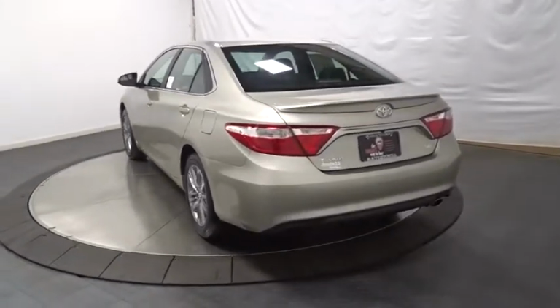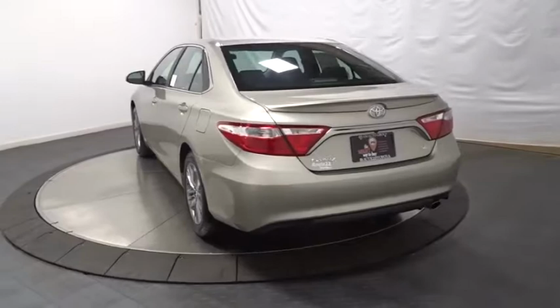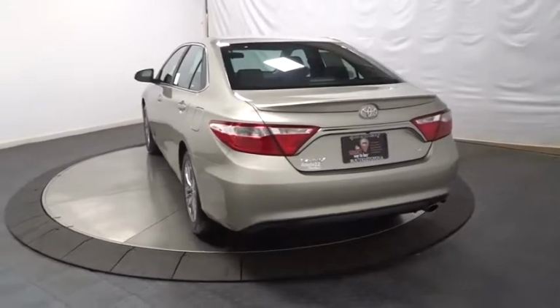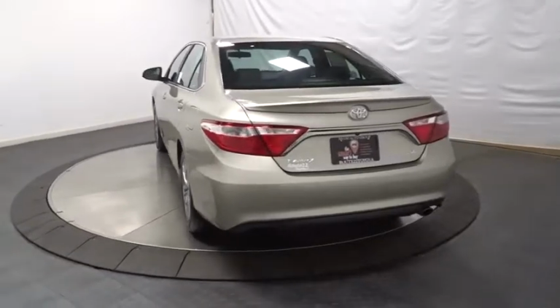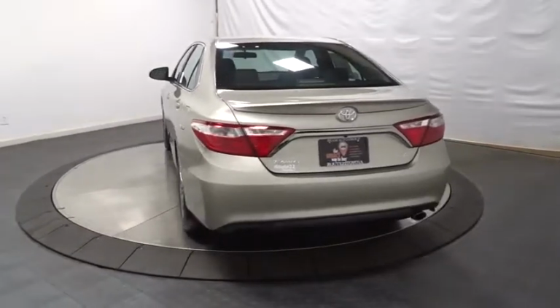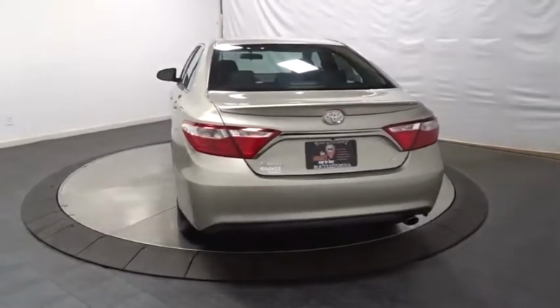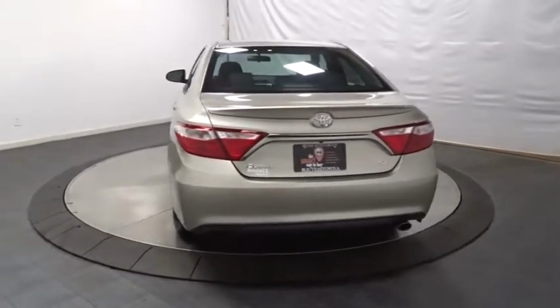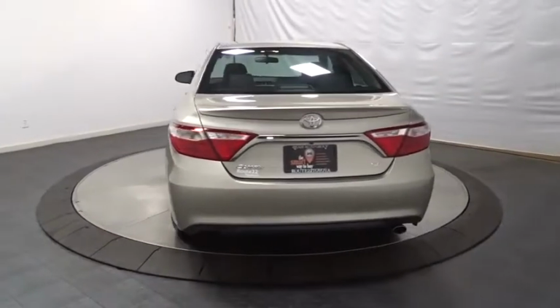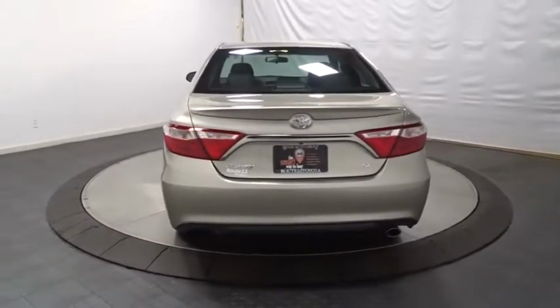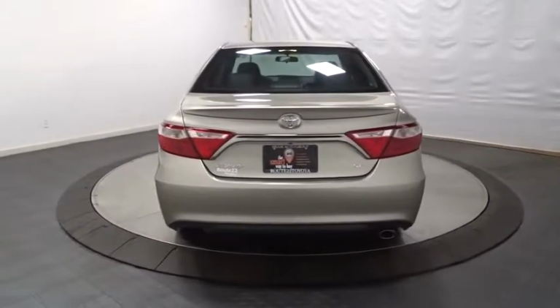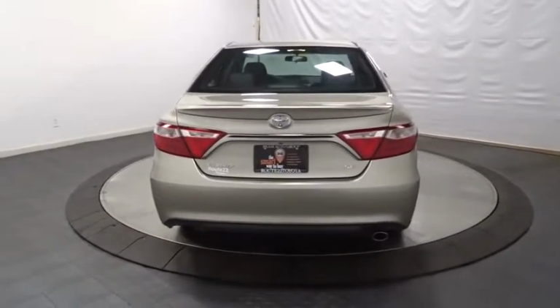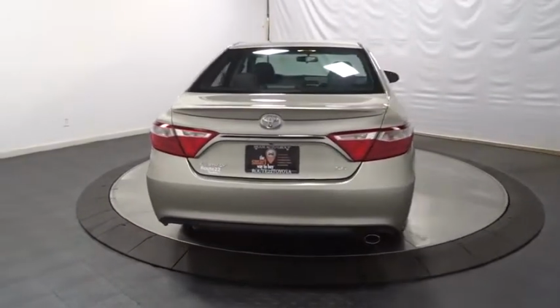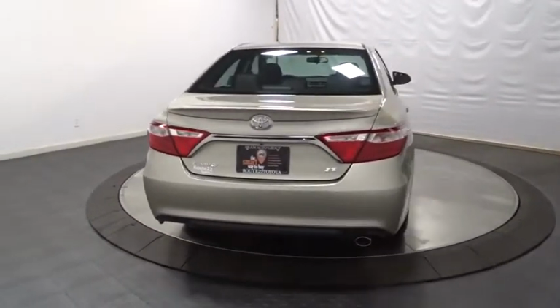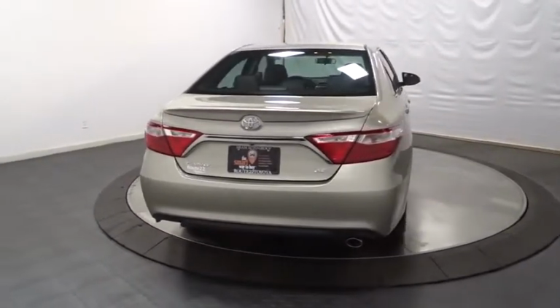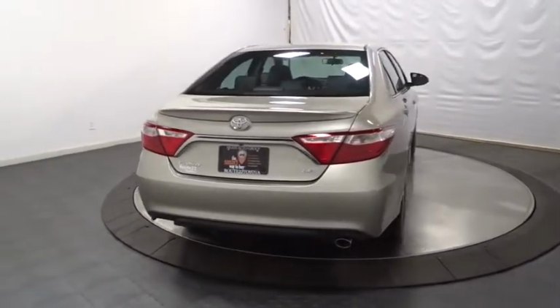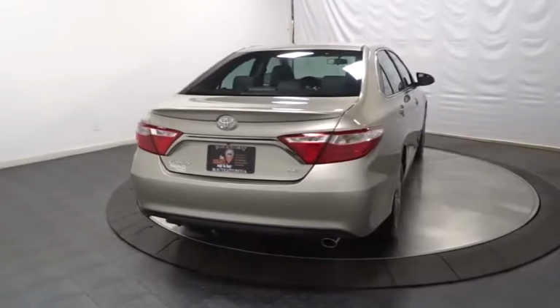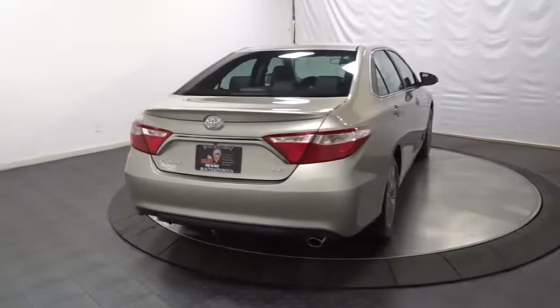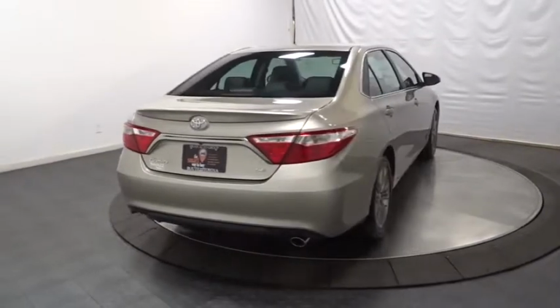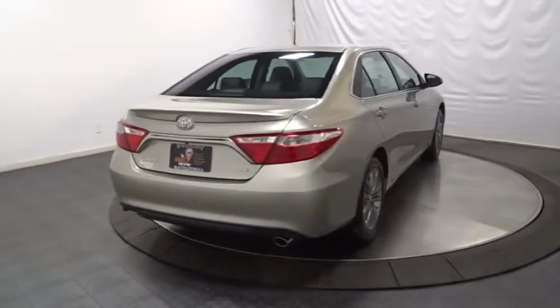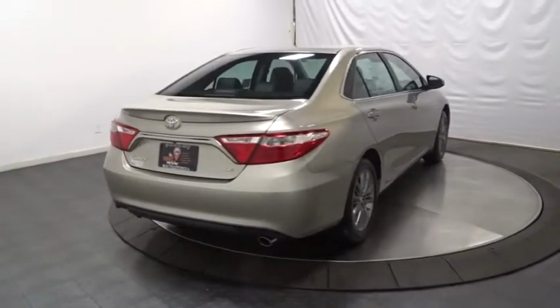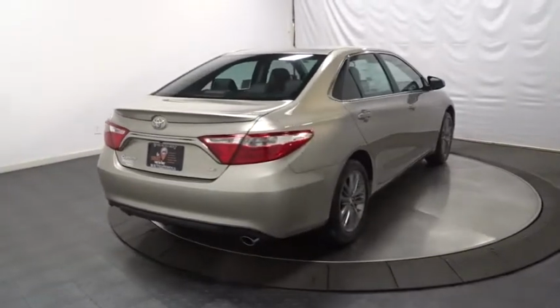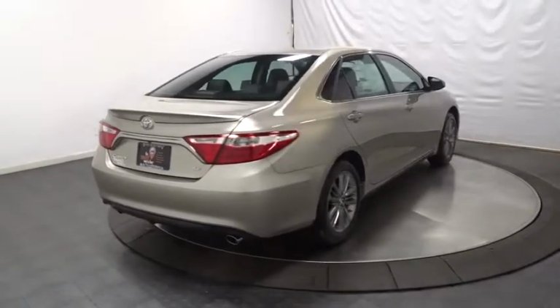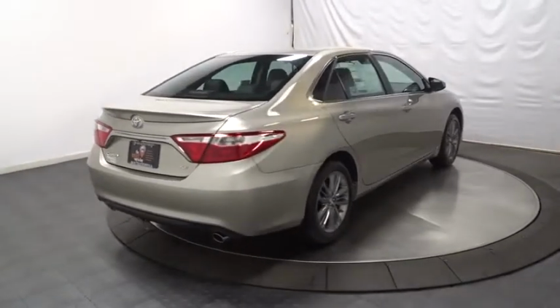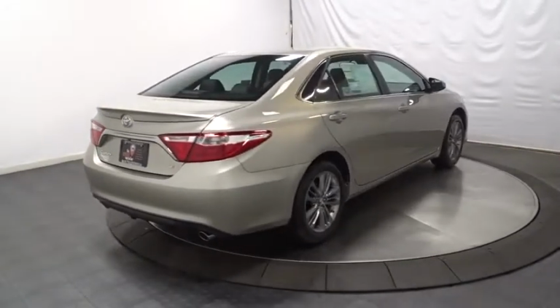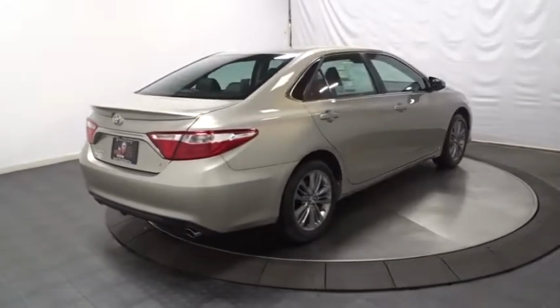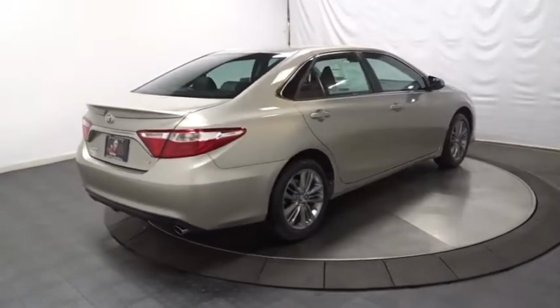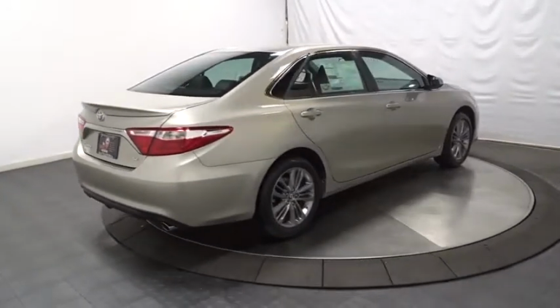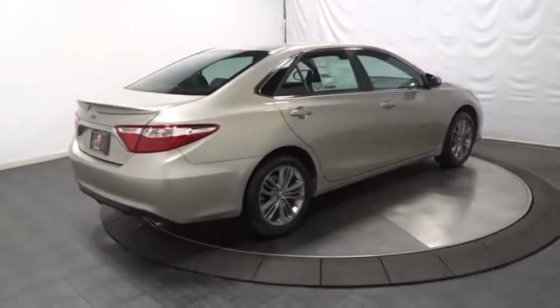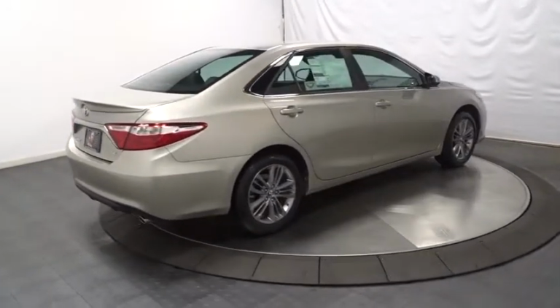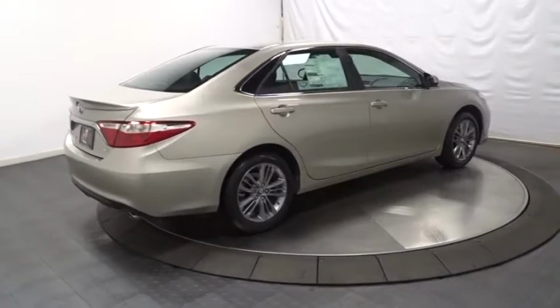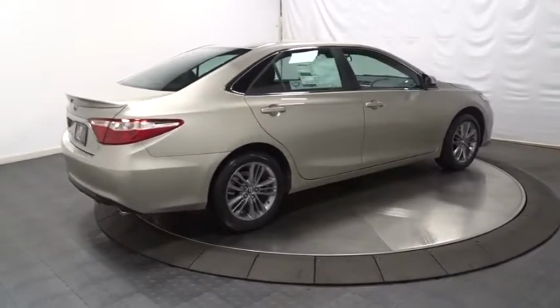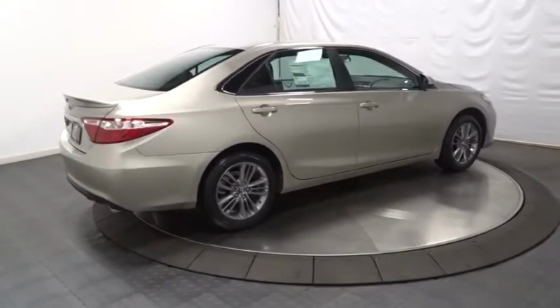Day and night rear view mirror. Tachometer. Outside temperature gauge. Front license plate bracket. Body color door handles. Engine immobilizer. Power rear window sunshade. Four-piece floor mat set.